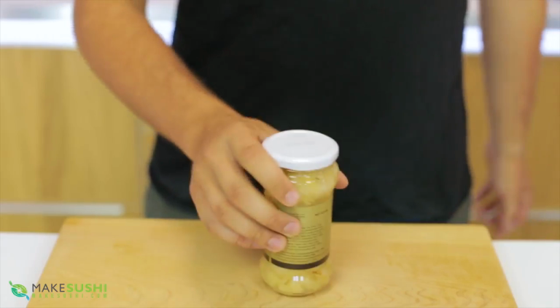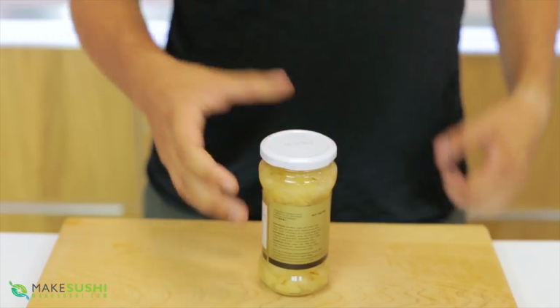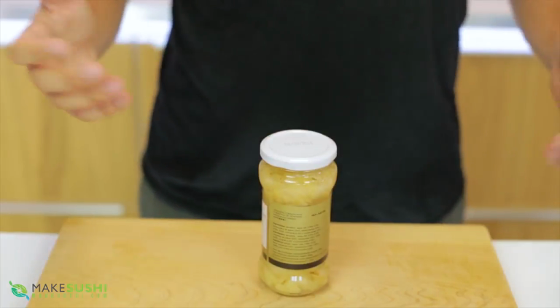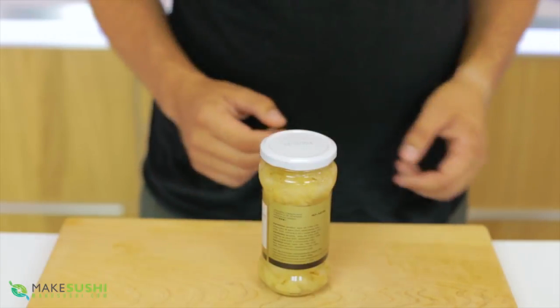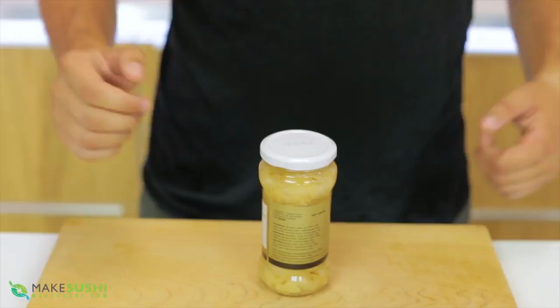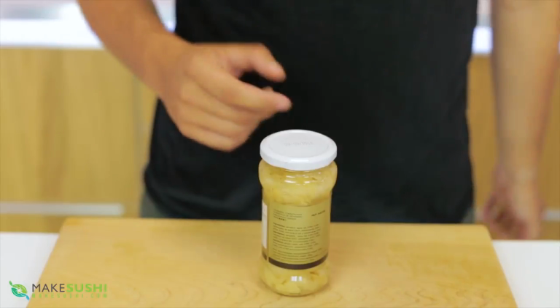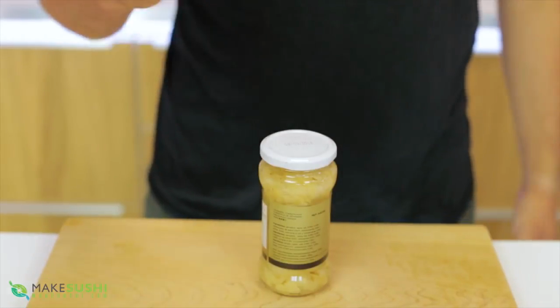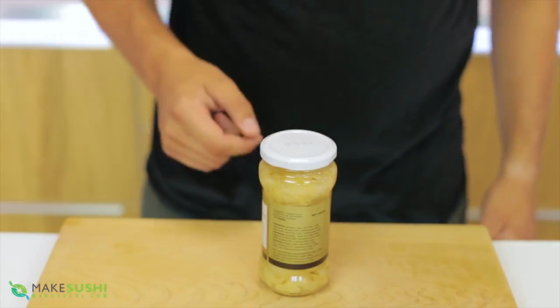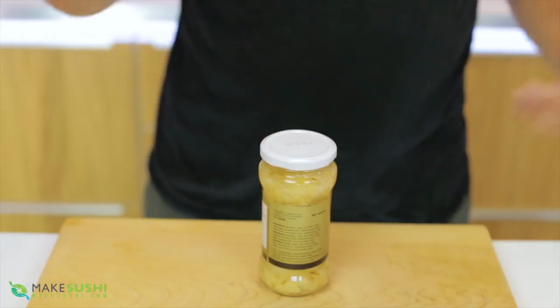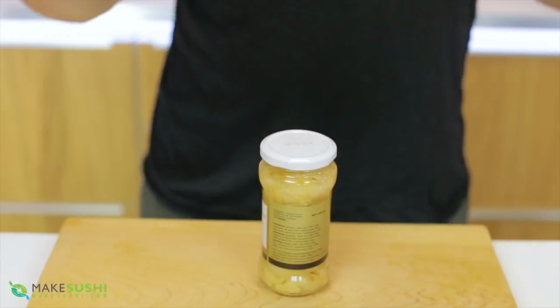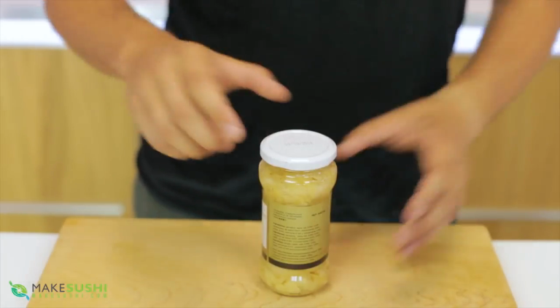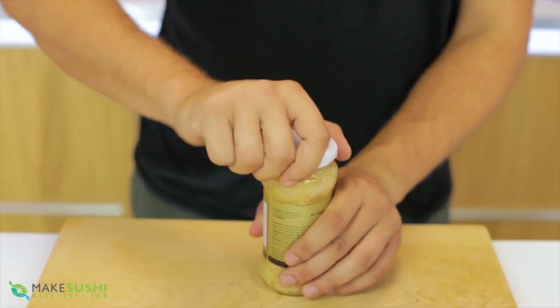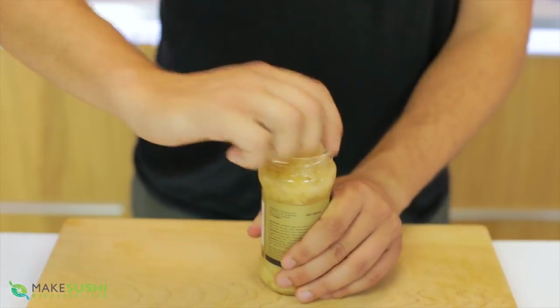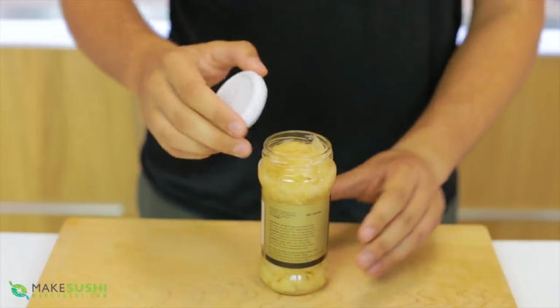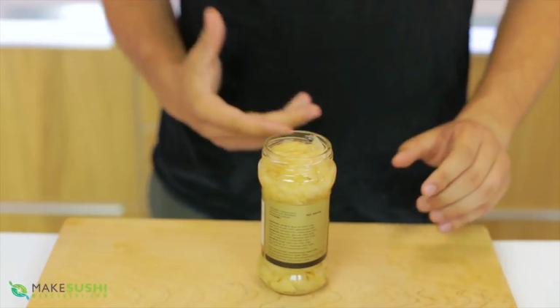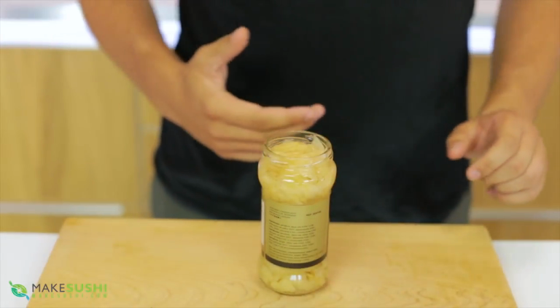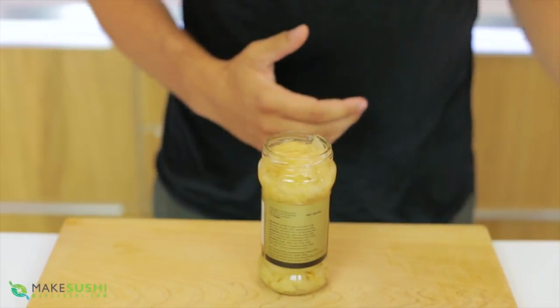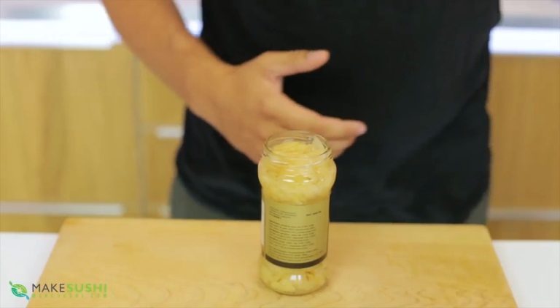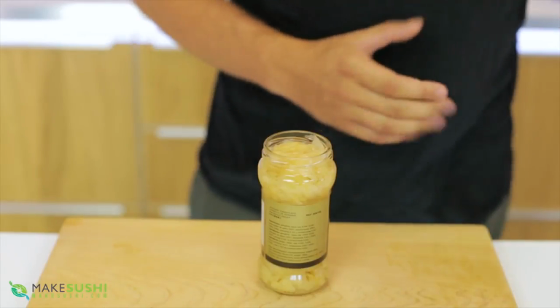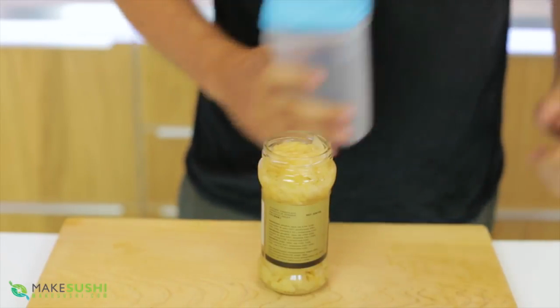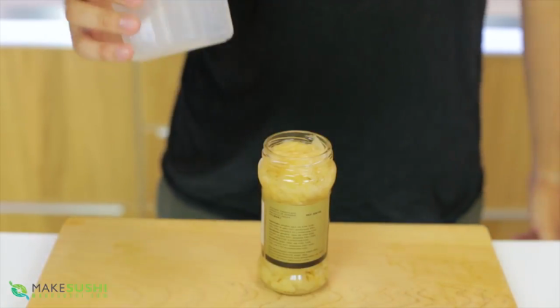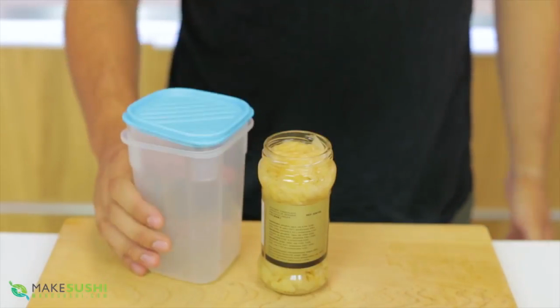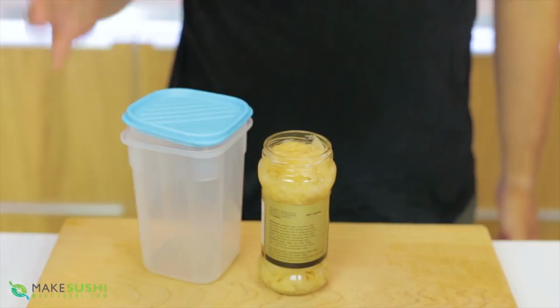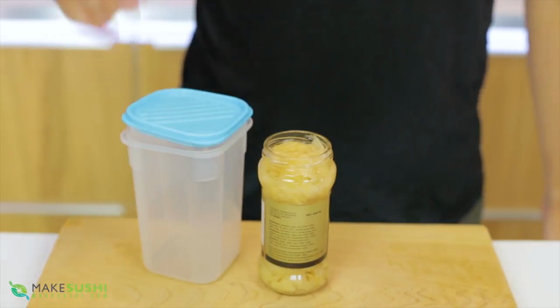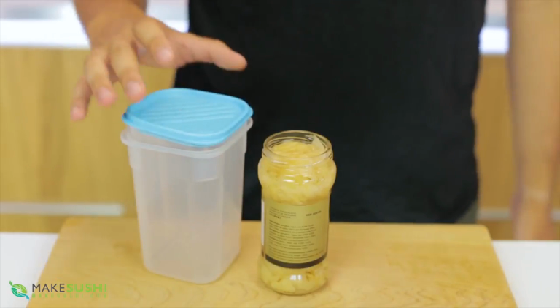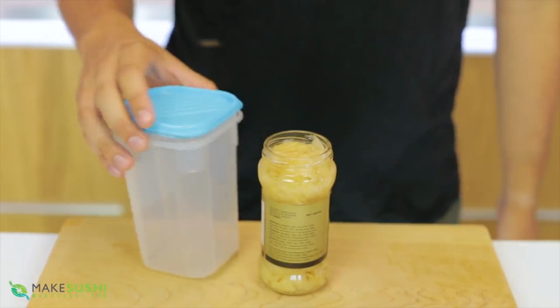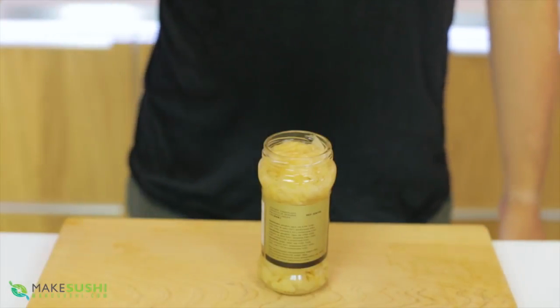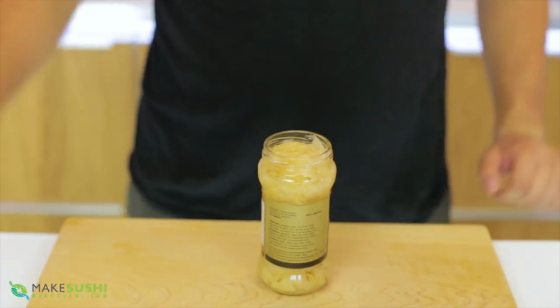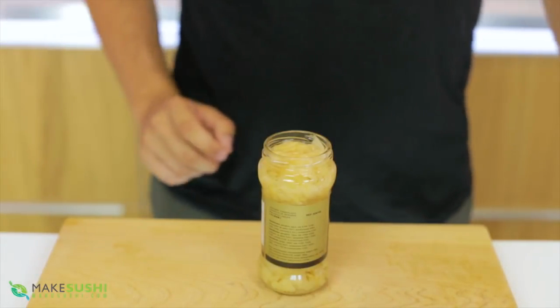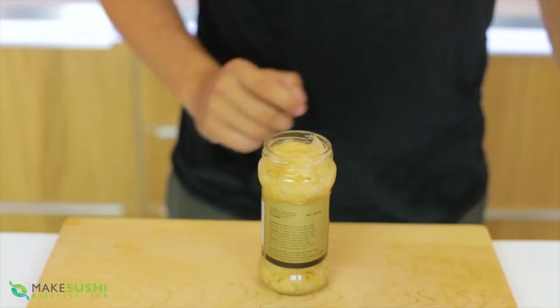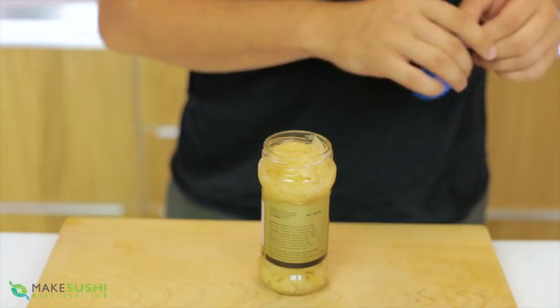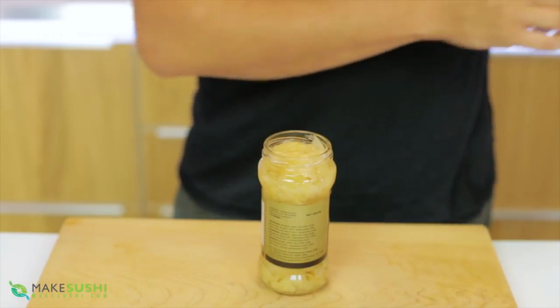I found an old jar of pickled ginger in the back — it's actually expired but let's pretend it's not. And let's pretend I lost the lid and I can't find a Tupperware box to put this in, but I want to store it. What do I do?